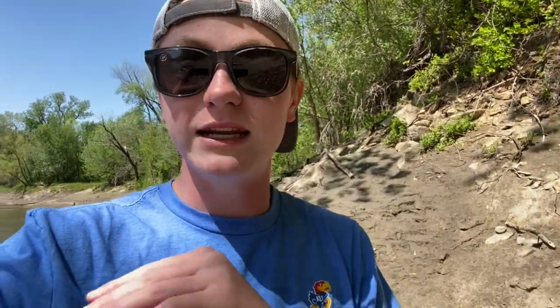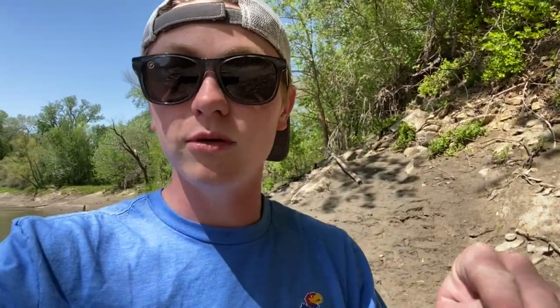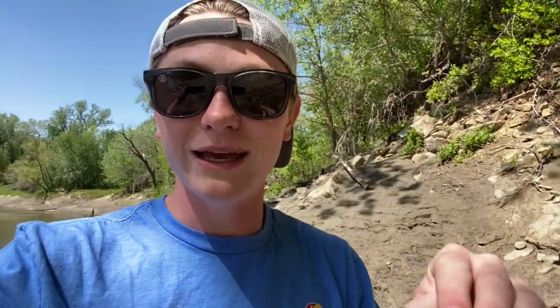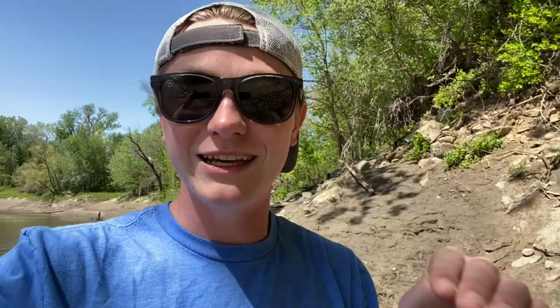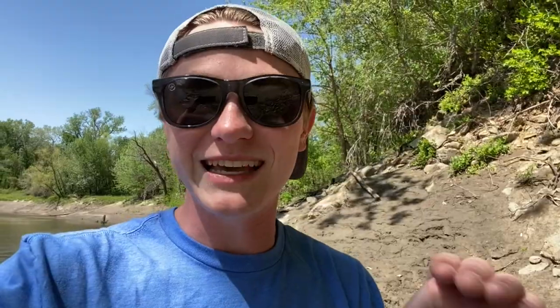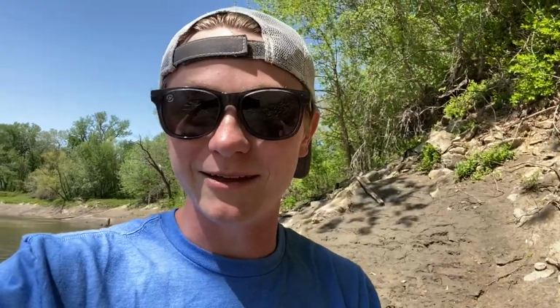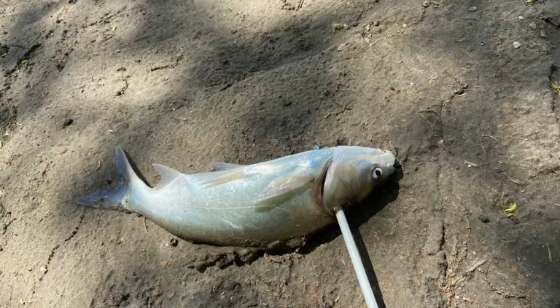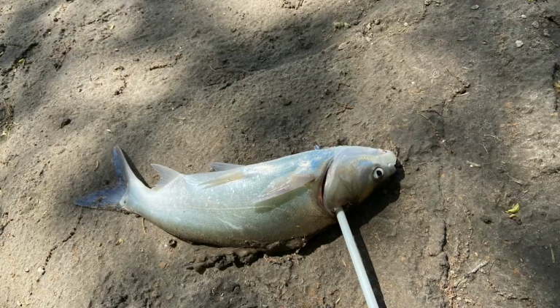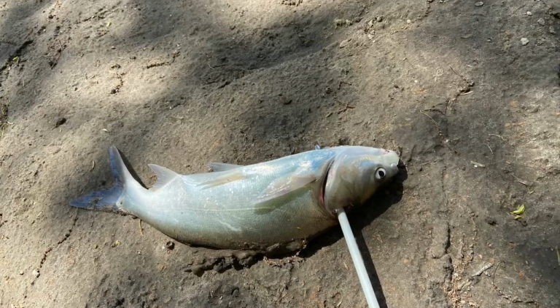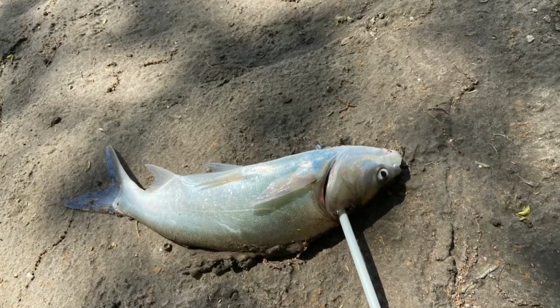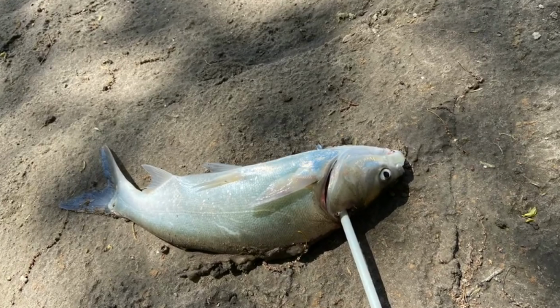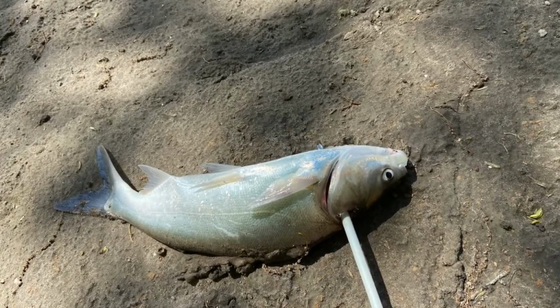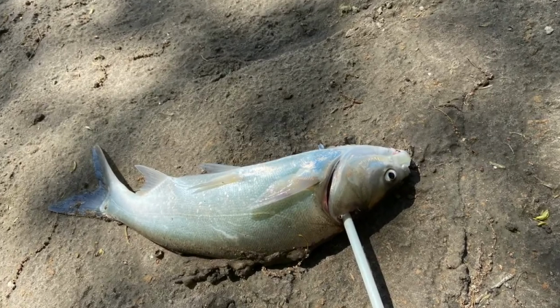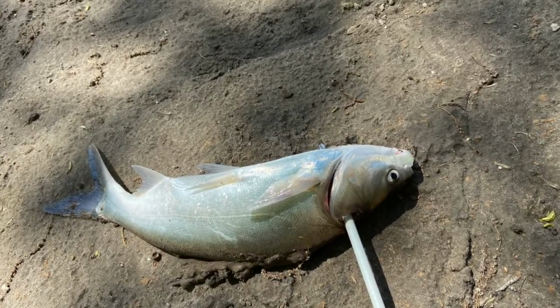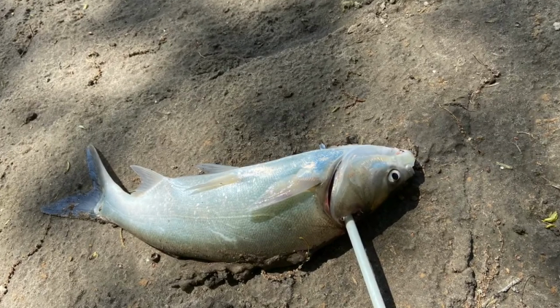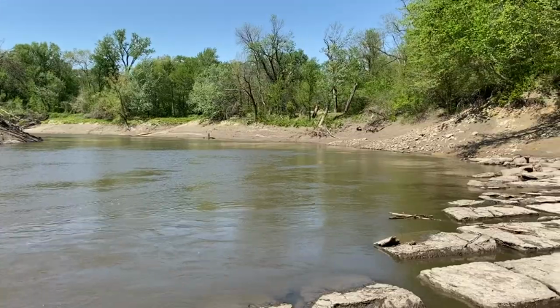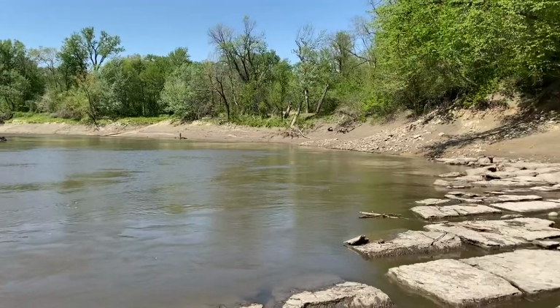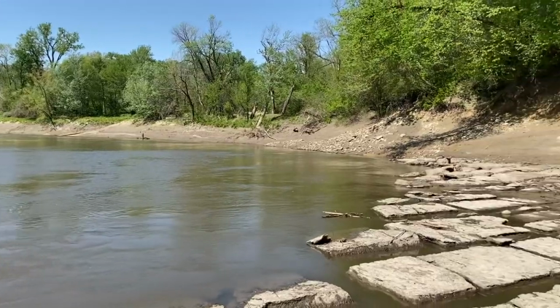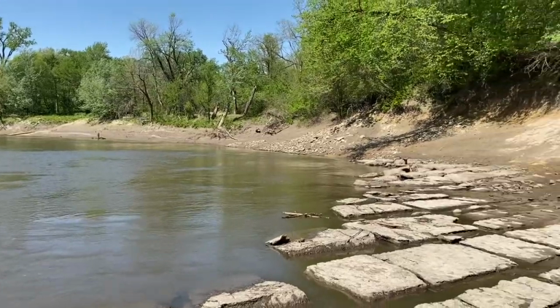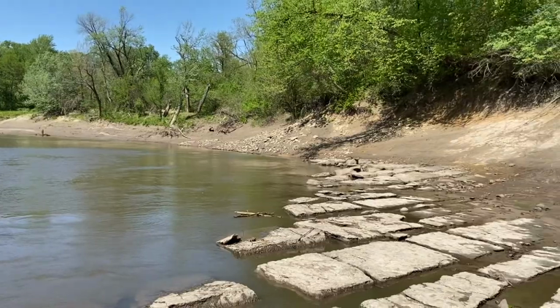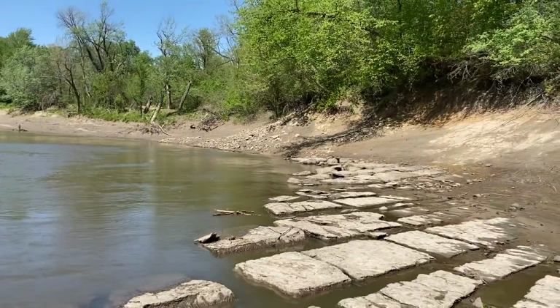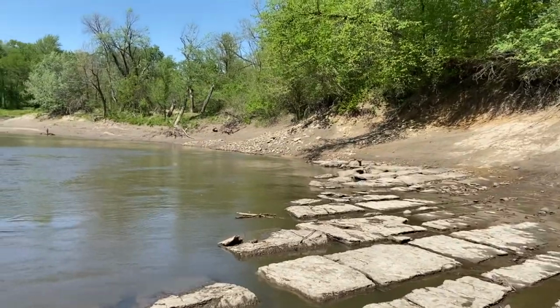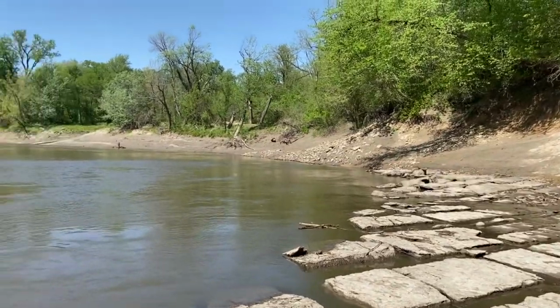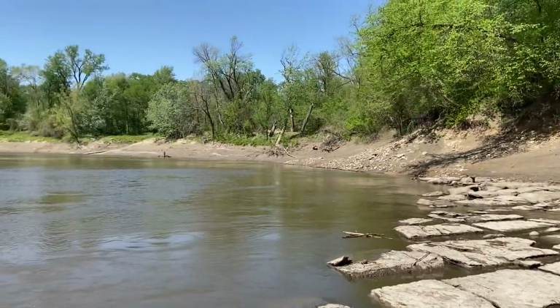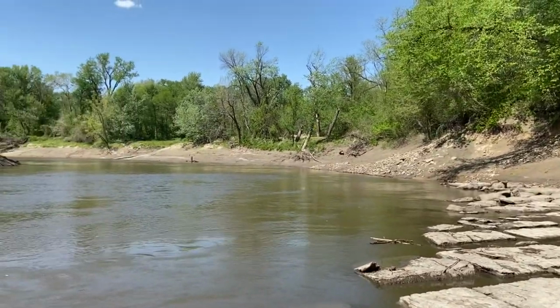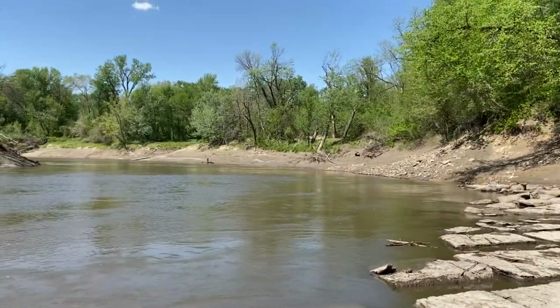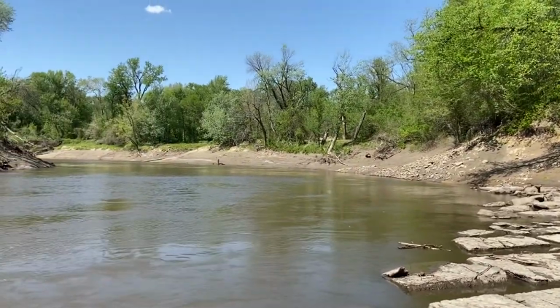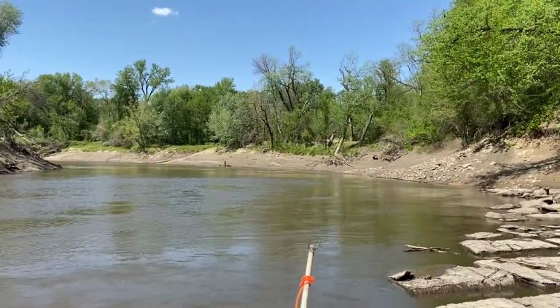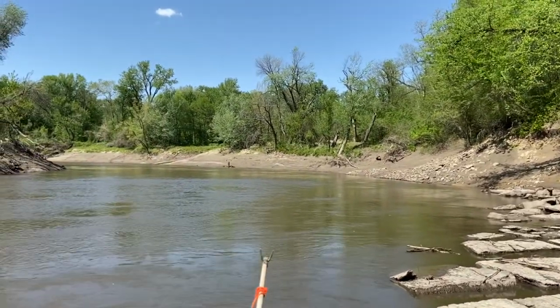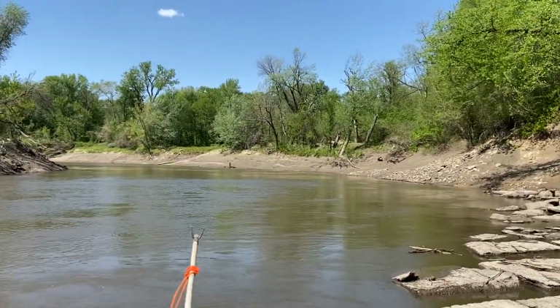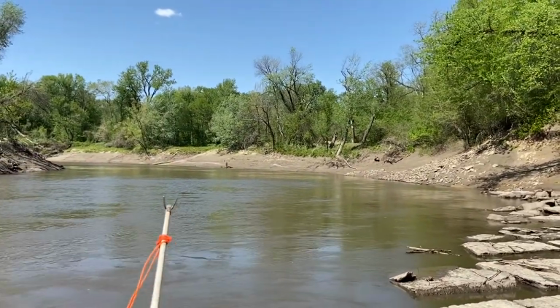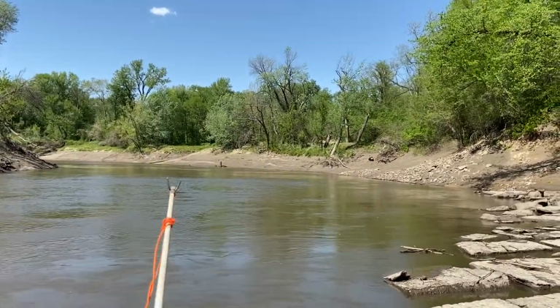I missed the first shot and then I saw him come back and I hit him the second time. There he is! I'm on the Platte River and I just walked along to the boat launch over there — I don't know if you guys can see, but it's over that way.